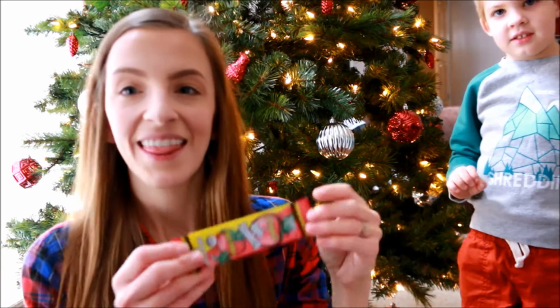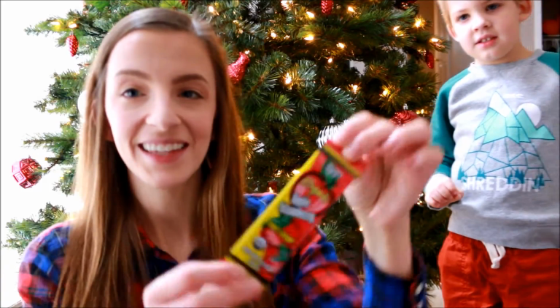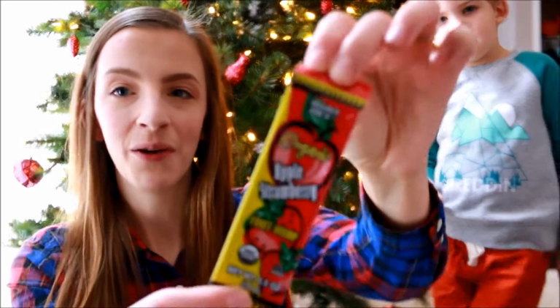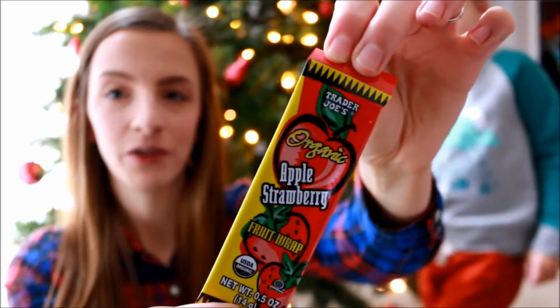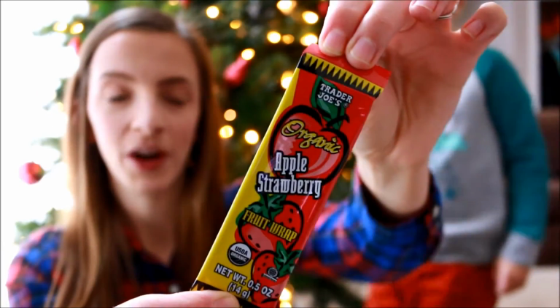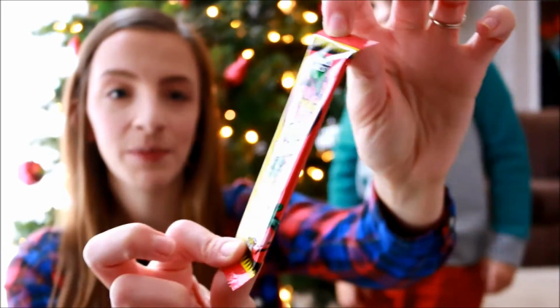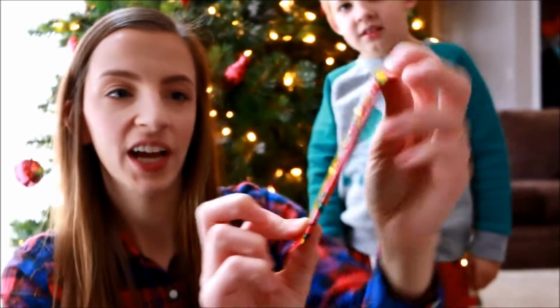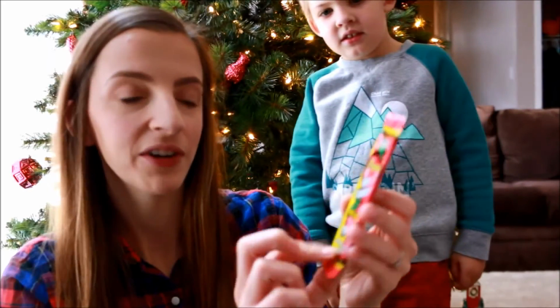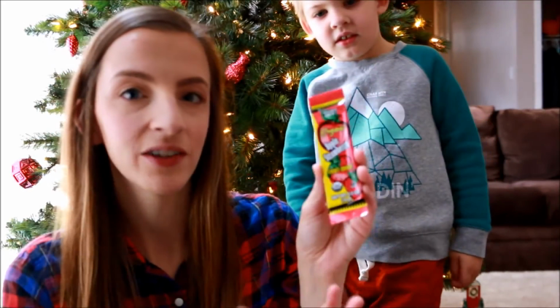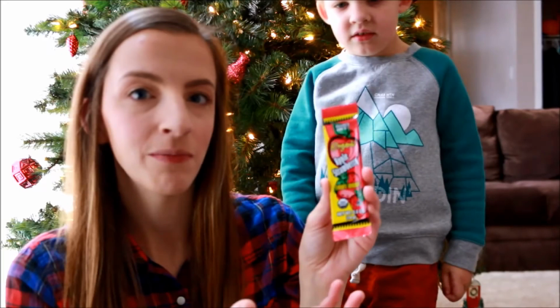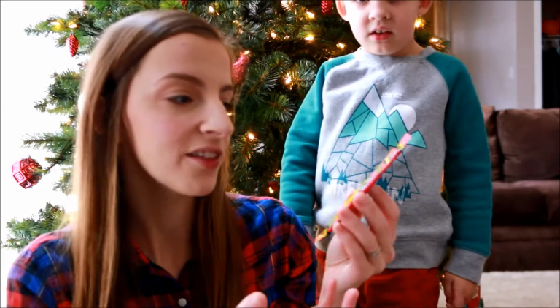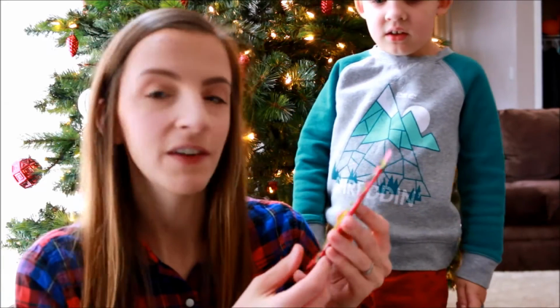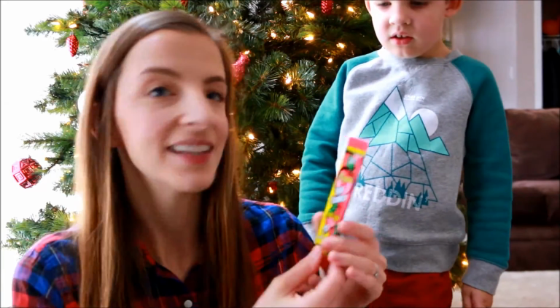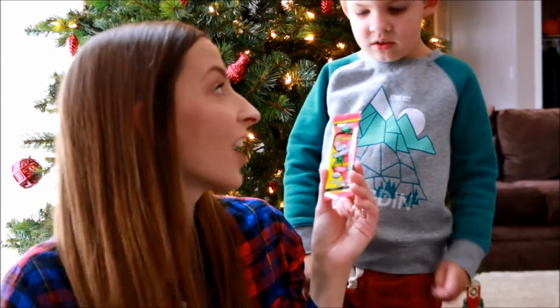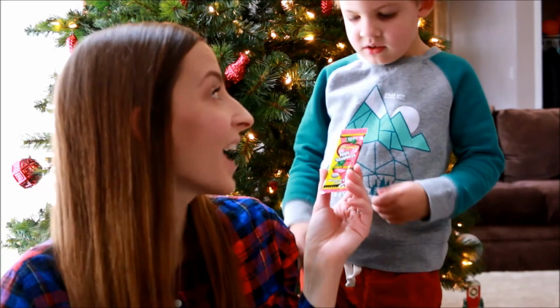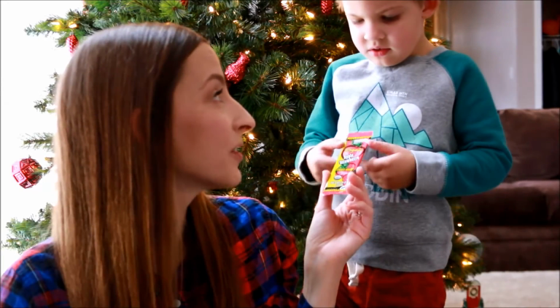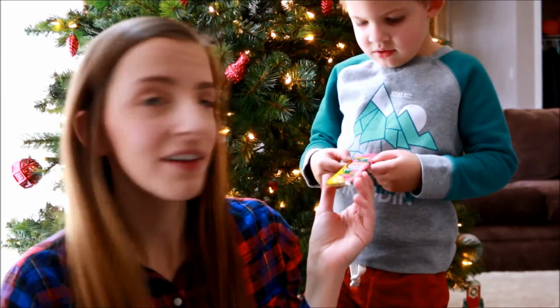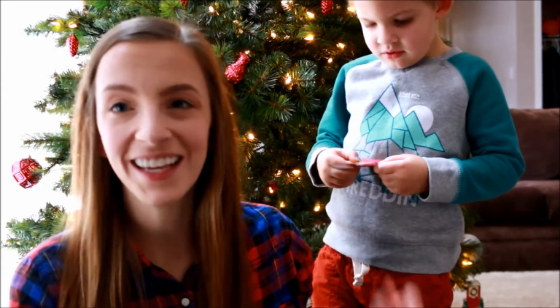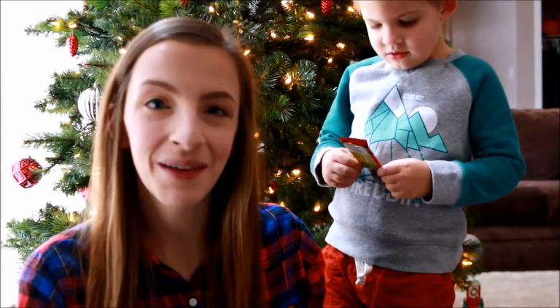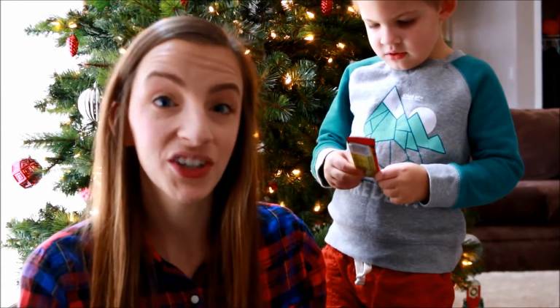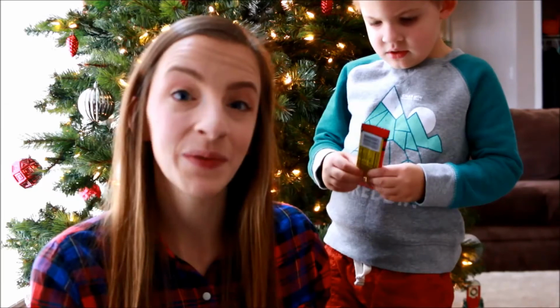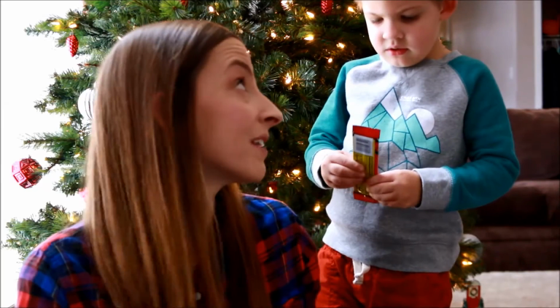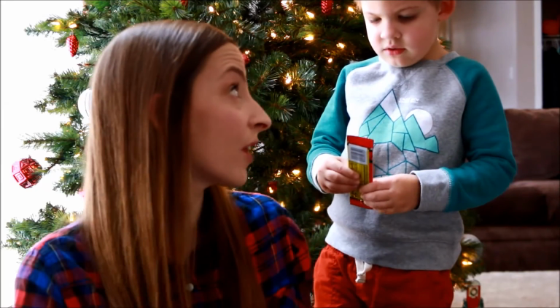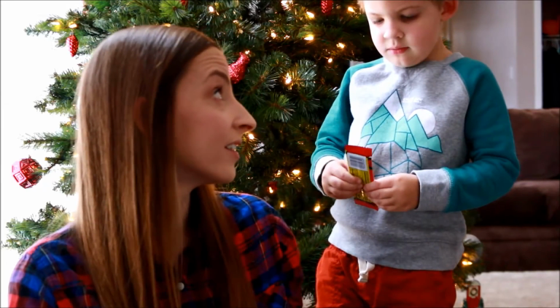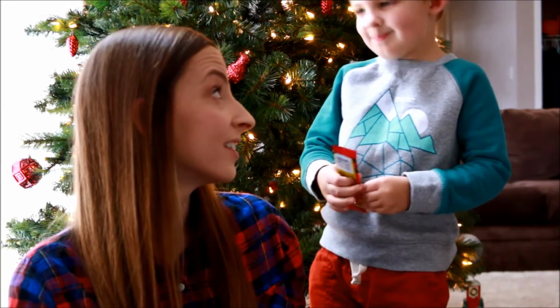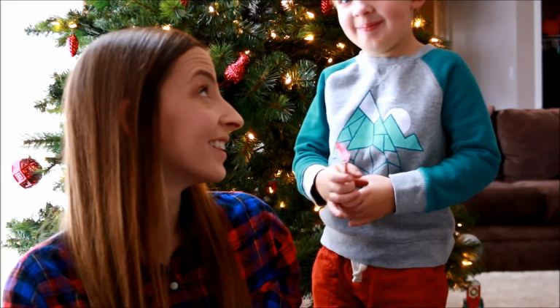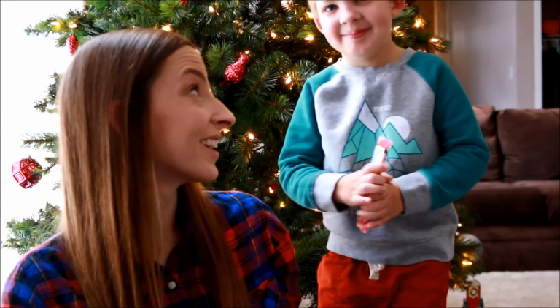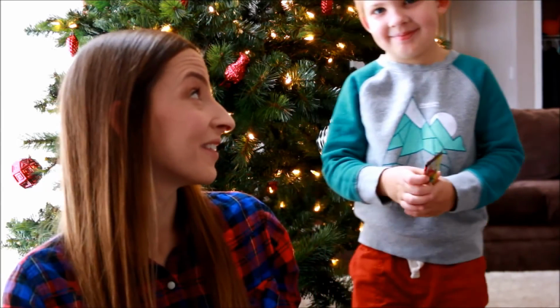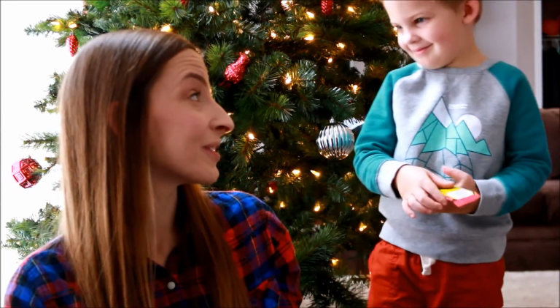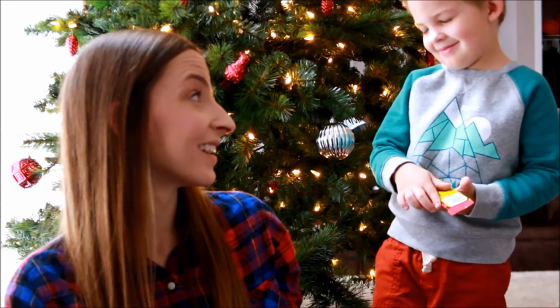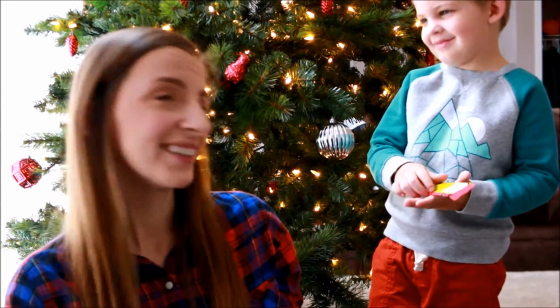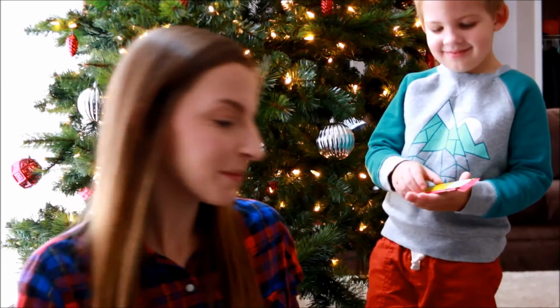The next thing we got were these little fruit bars. These are by the checkout counter in these little metal bins and they're only 50 cents. They're Kyle's absolute favorite — he loved them so much that he picked one up to give to his friend. You're going to give one to your friend for Christmas? You're a sweet boy.